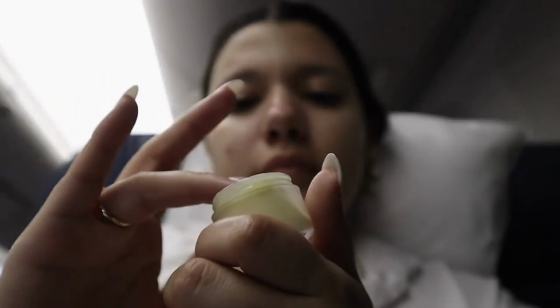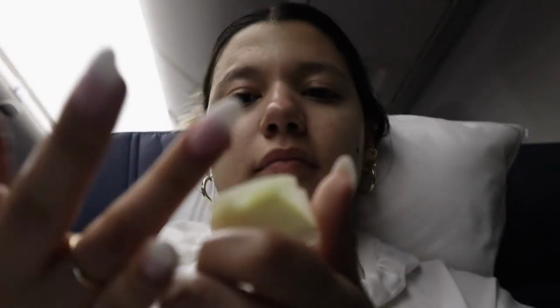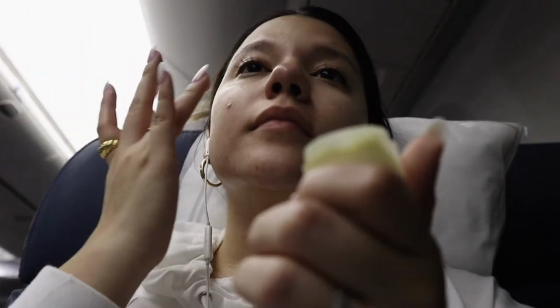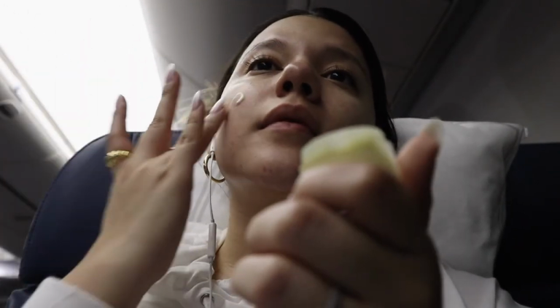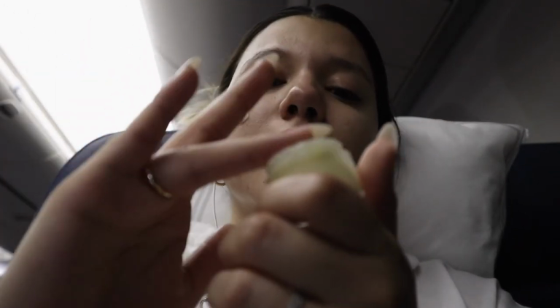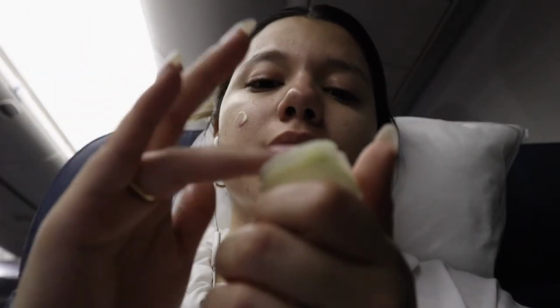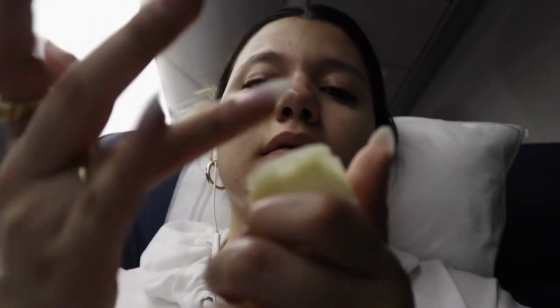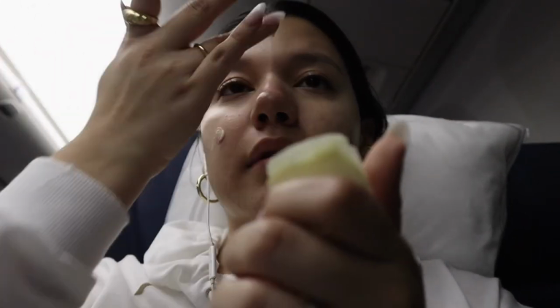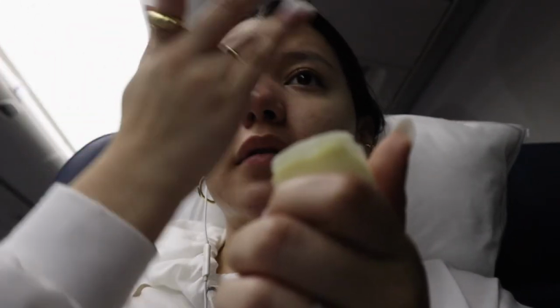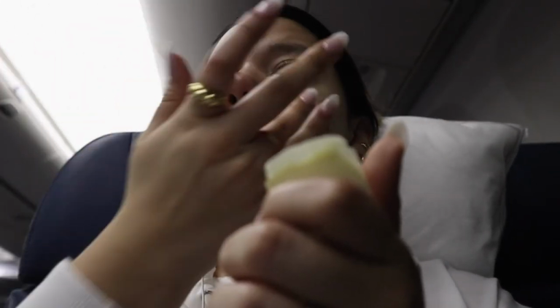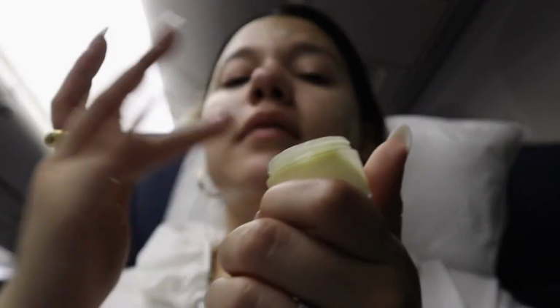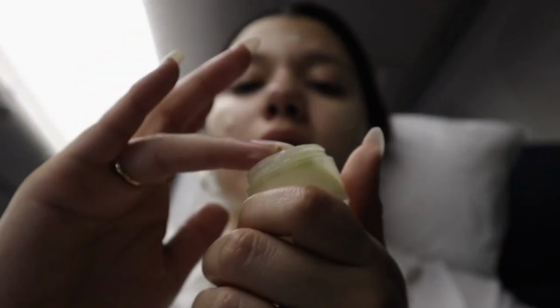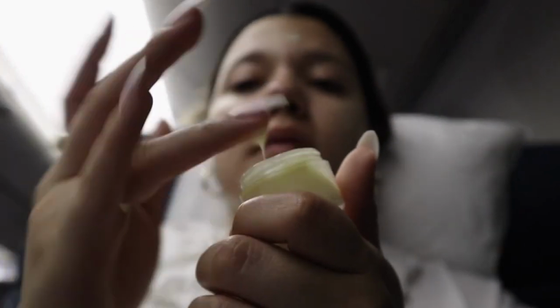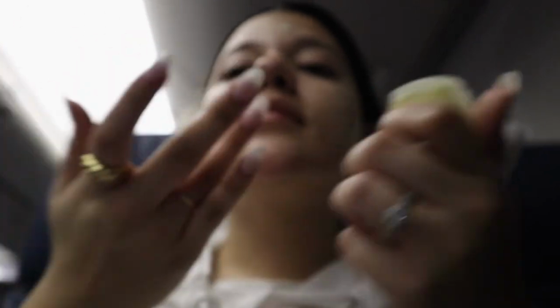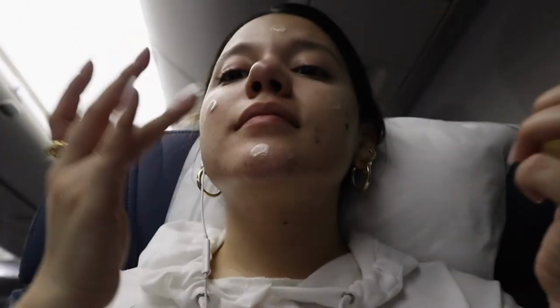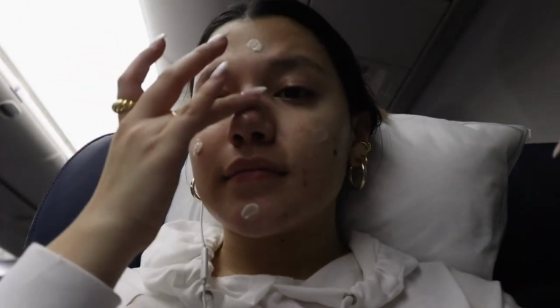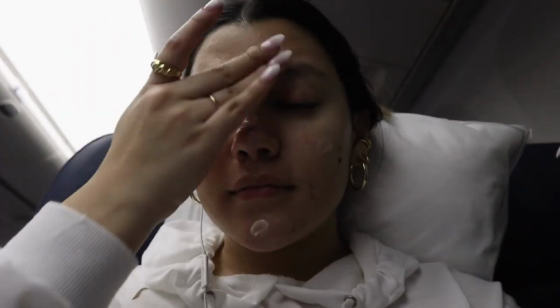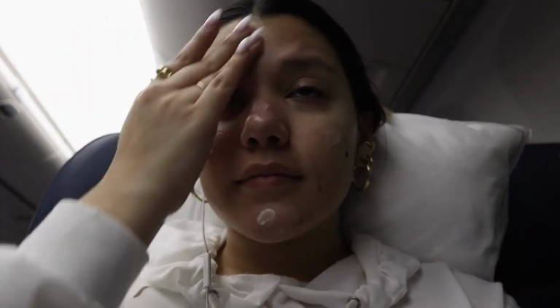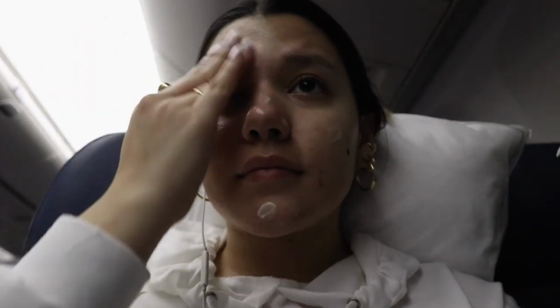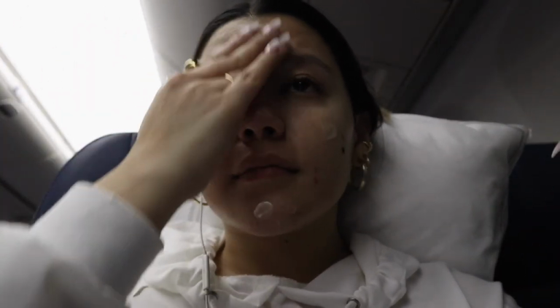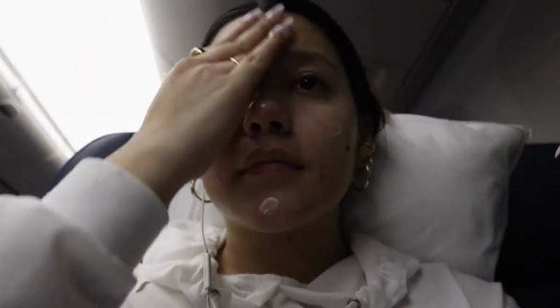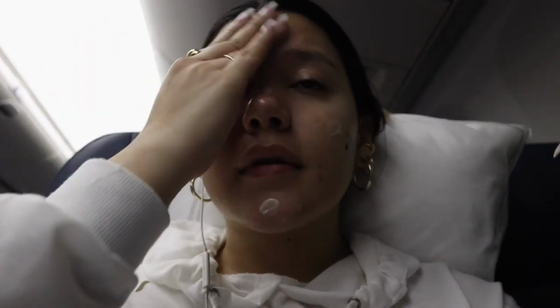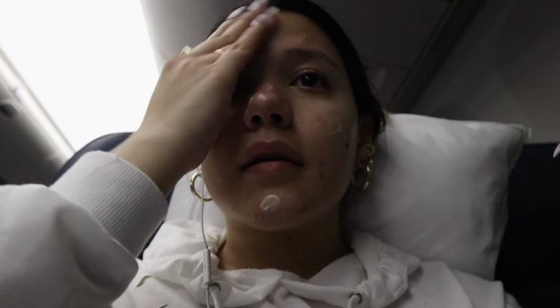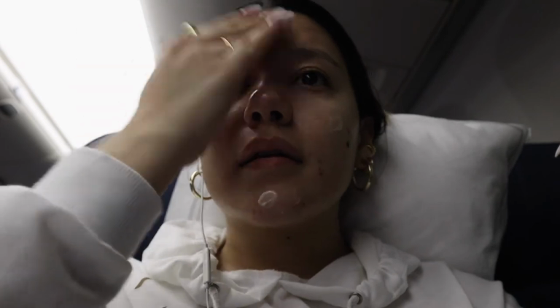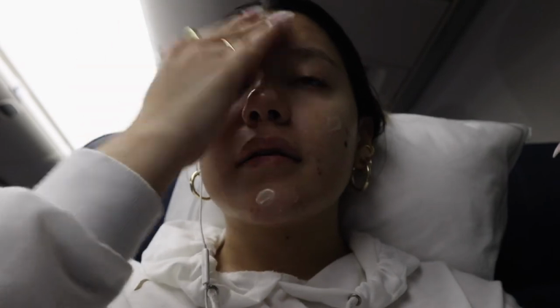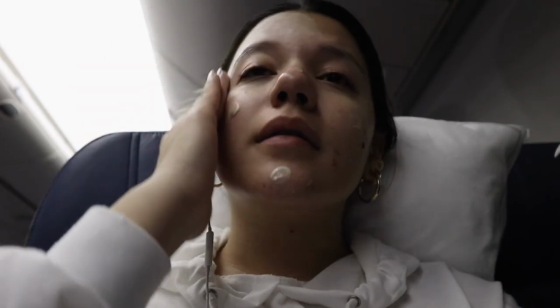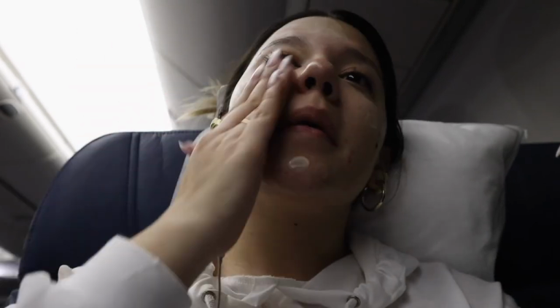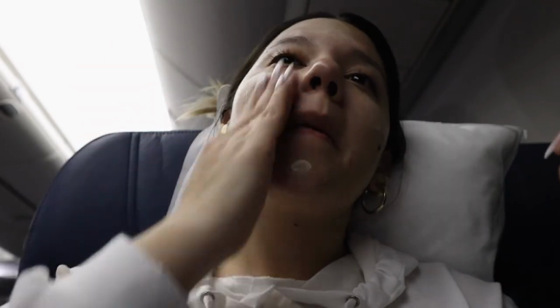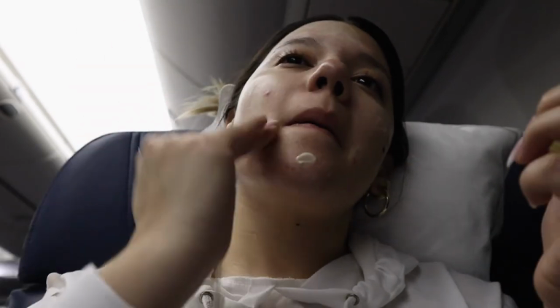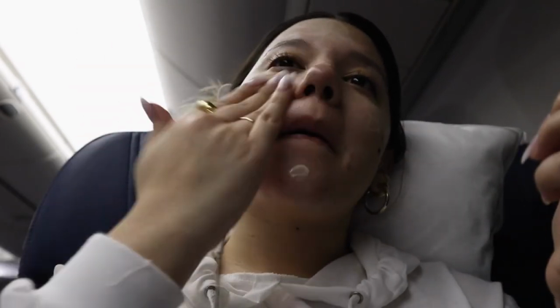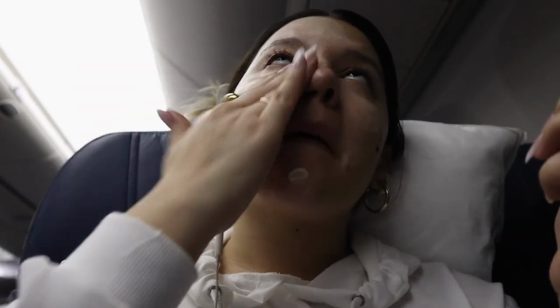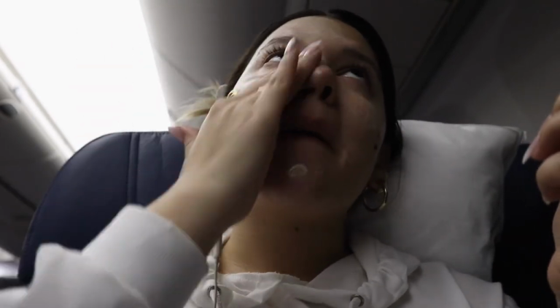I moisturize with the same Clinique Dramatically Different Moisturizer. It's one of my all-time favorites and I don't think I'll ever change, because it's oil-free — it doesn't add more oils to your skin.